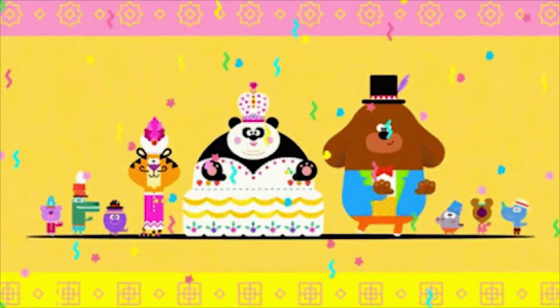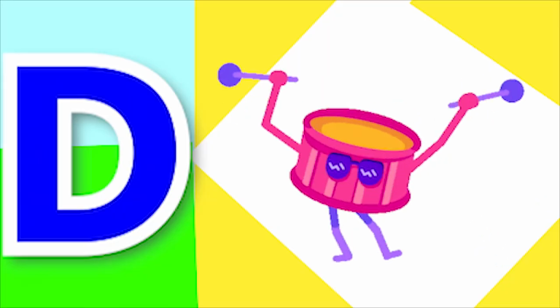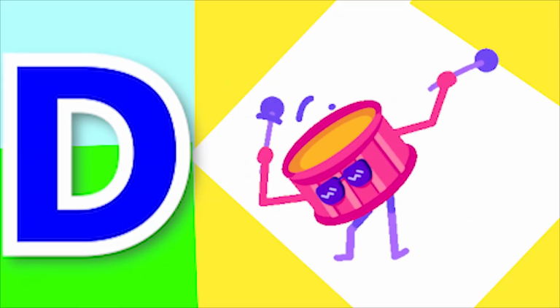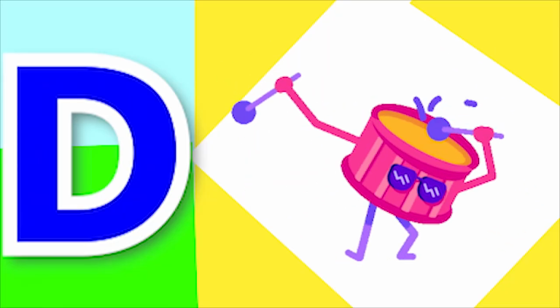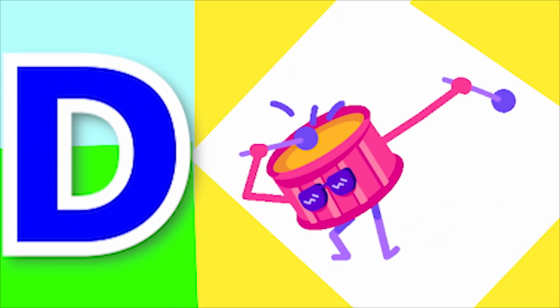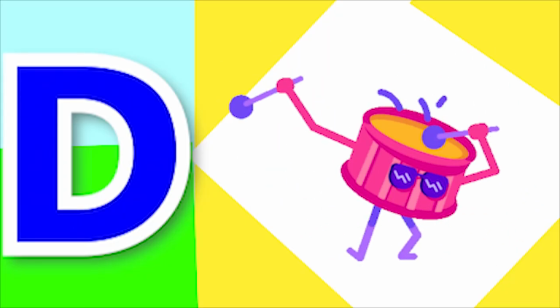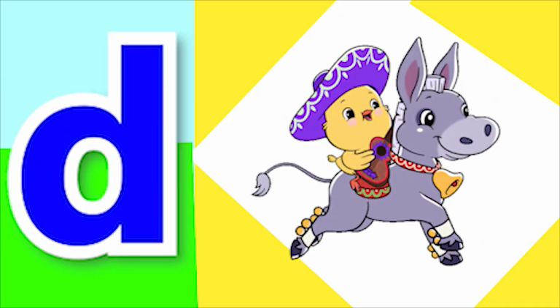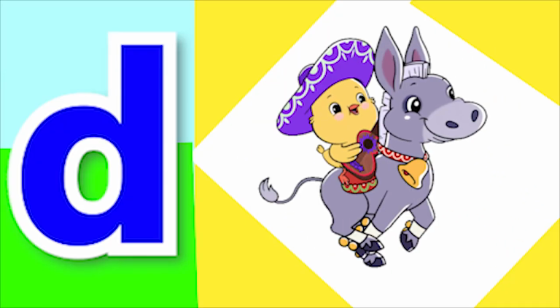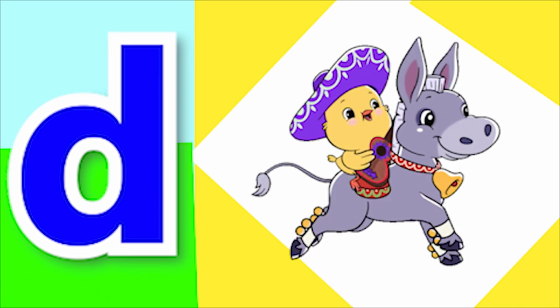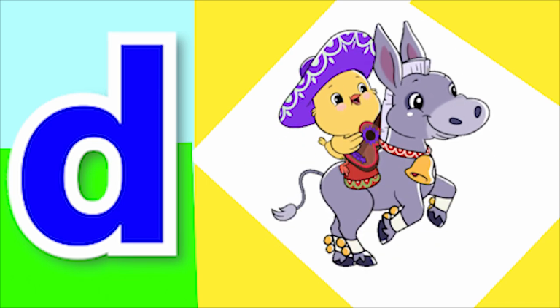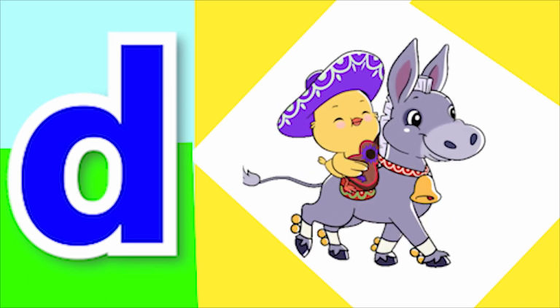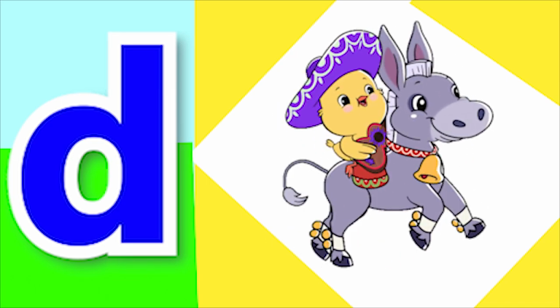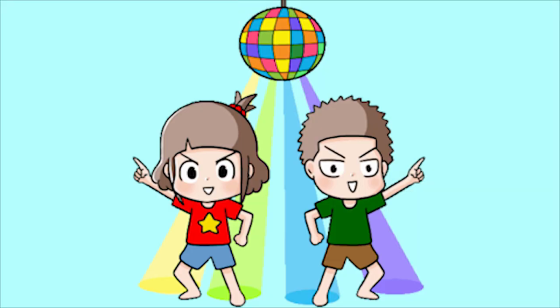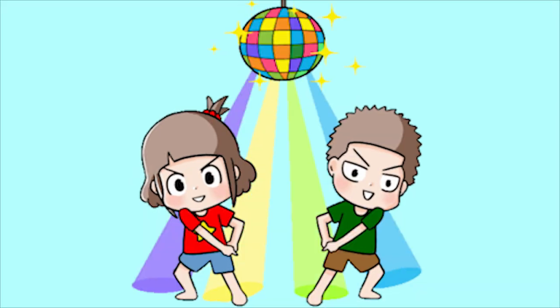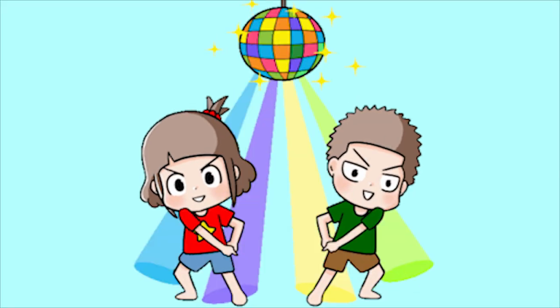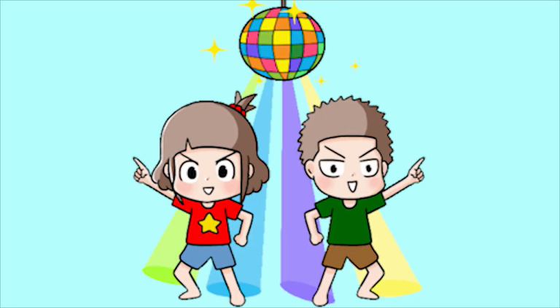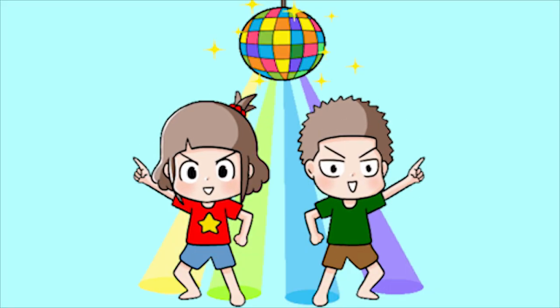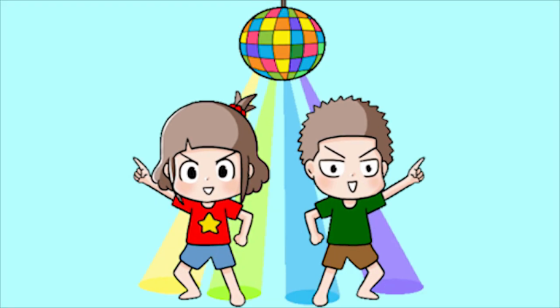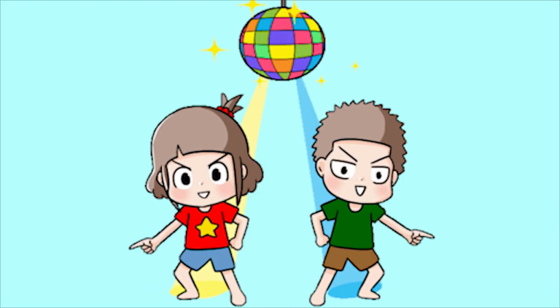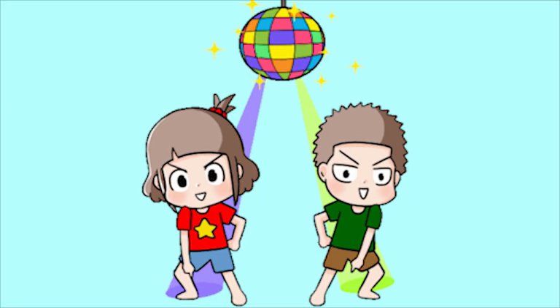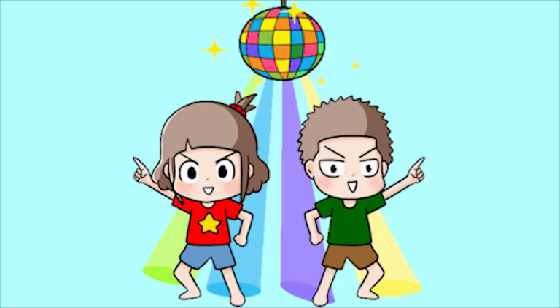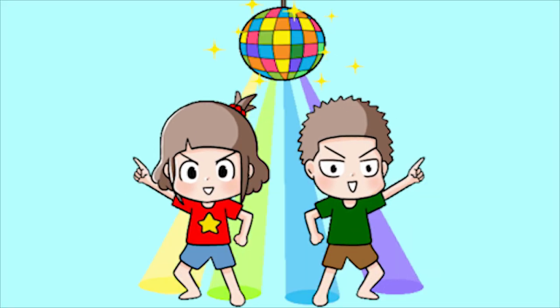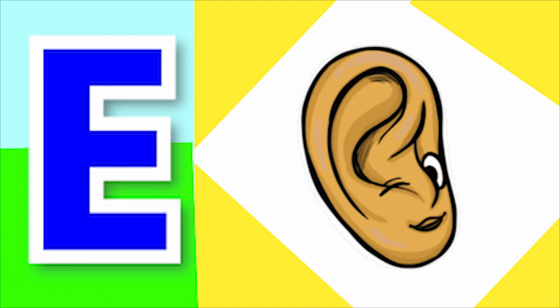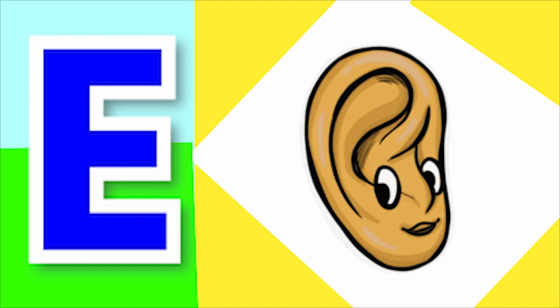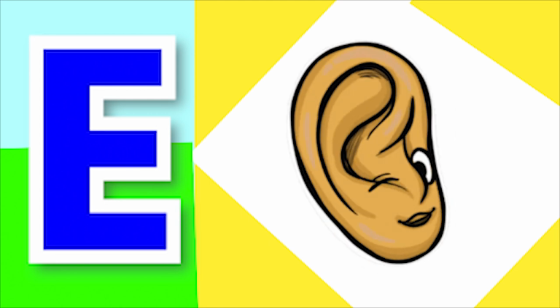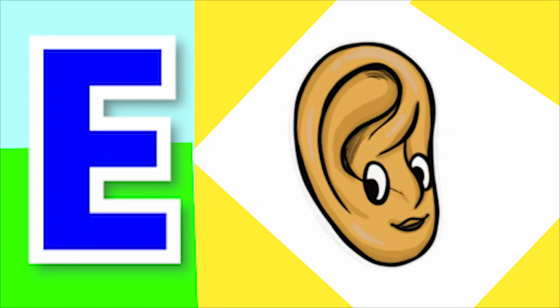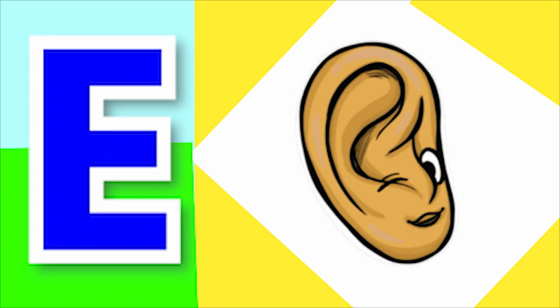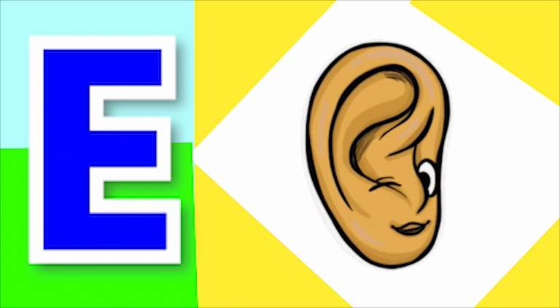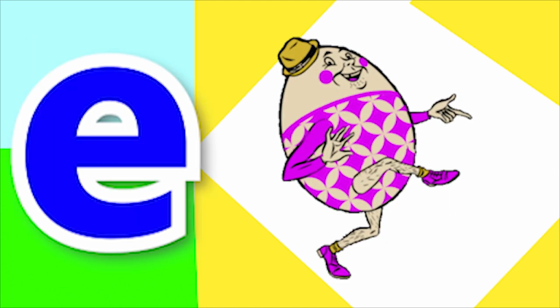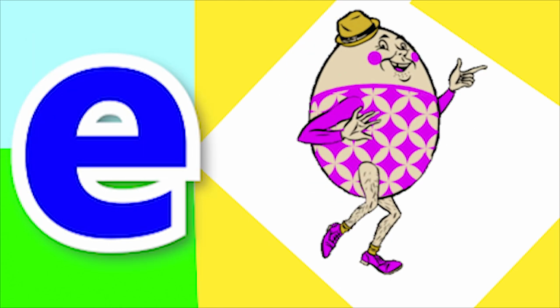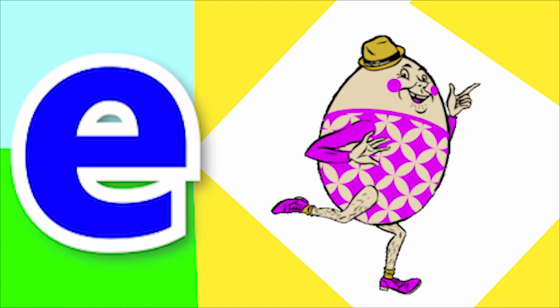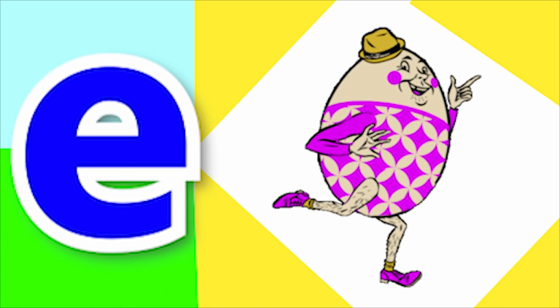D for drum and D for donkey. E for ear and E for egg.